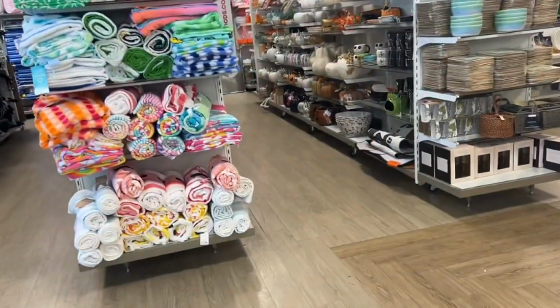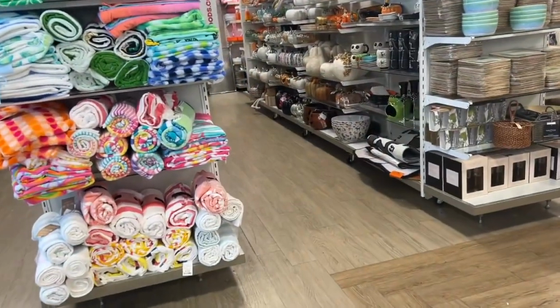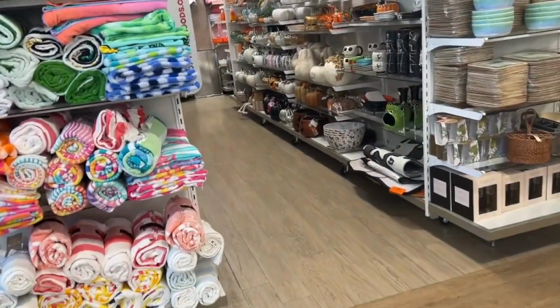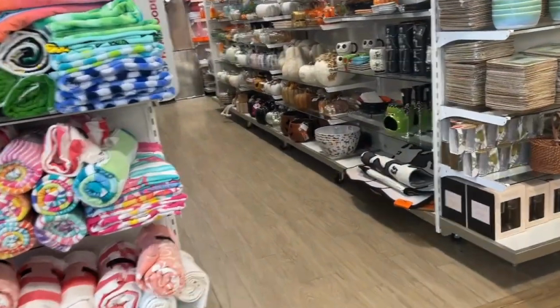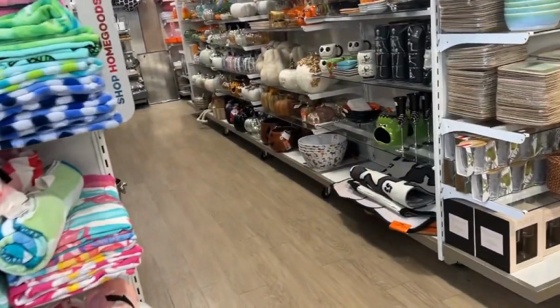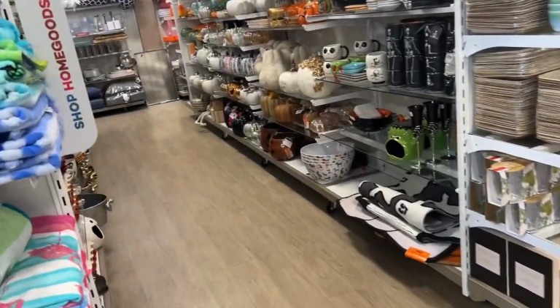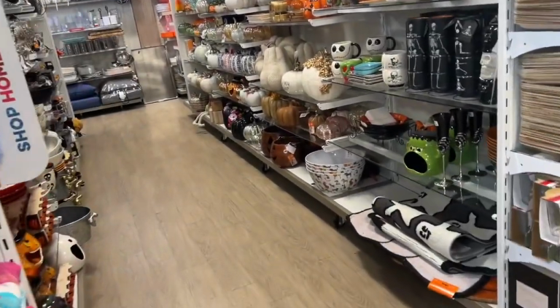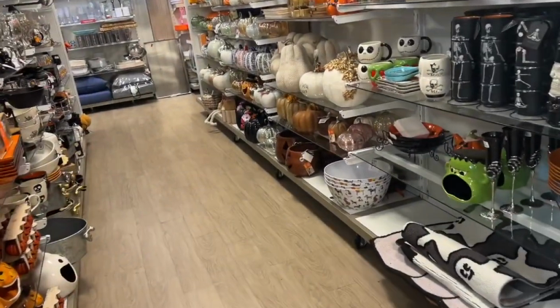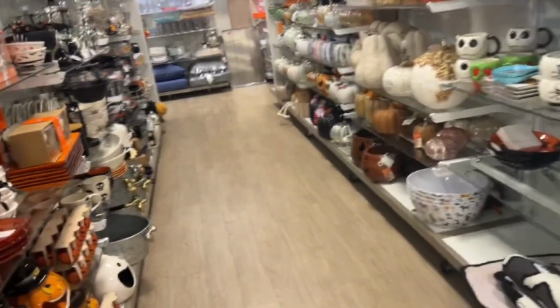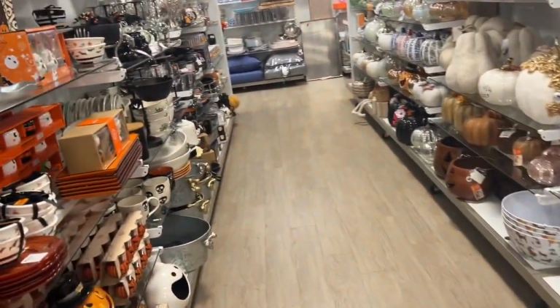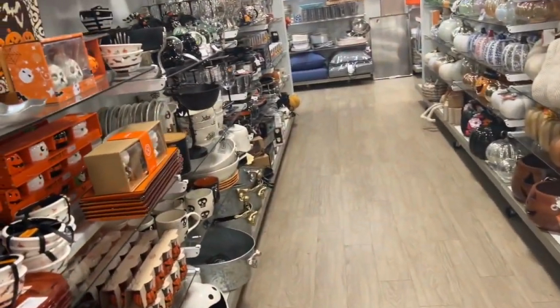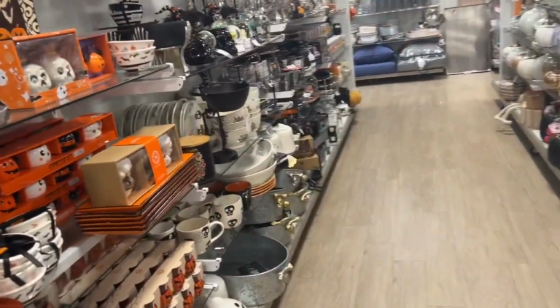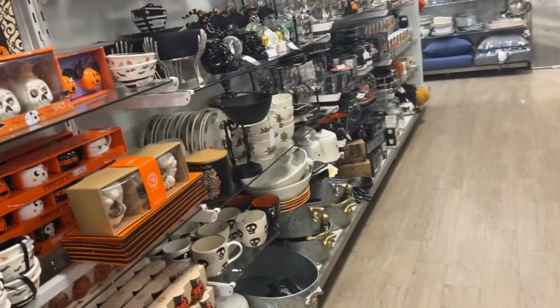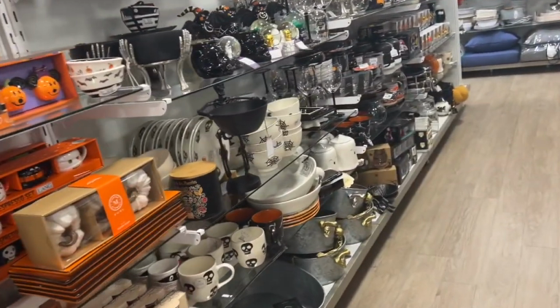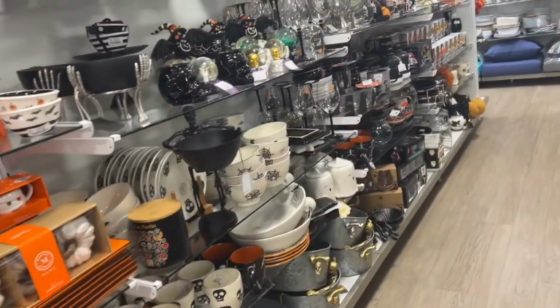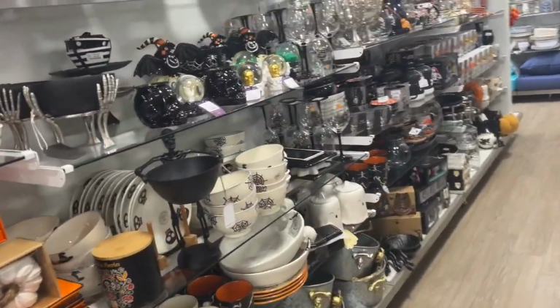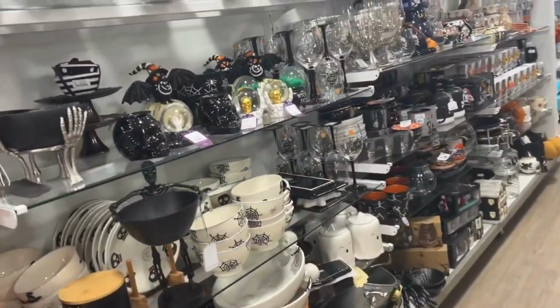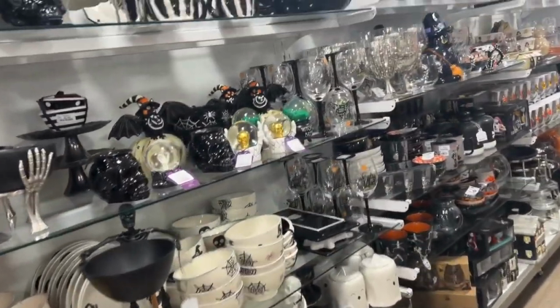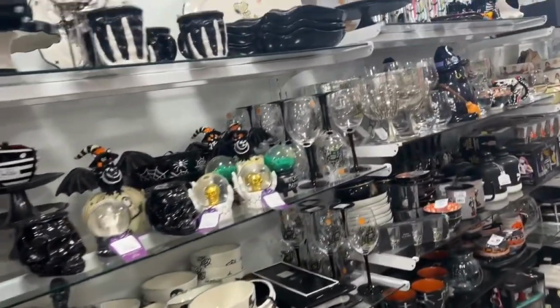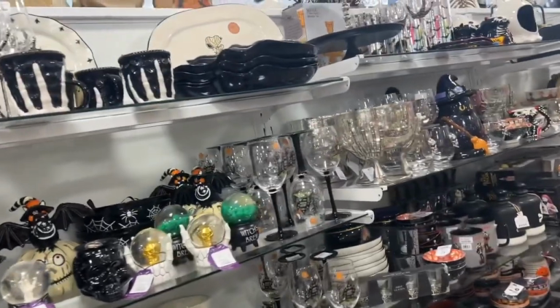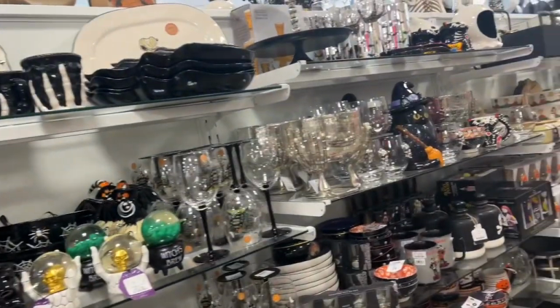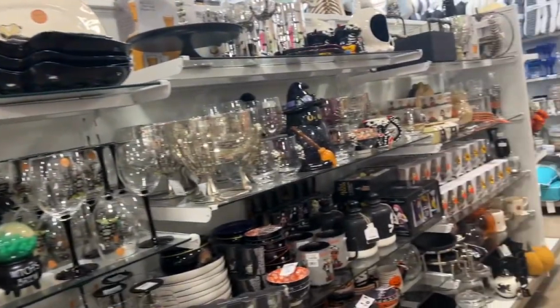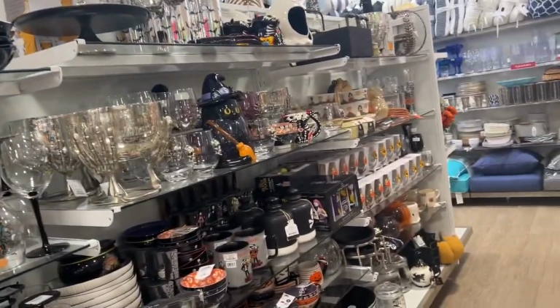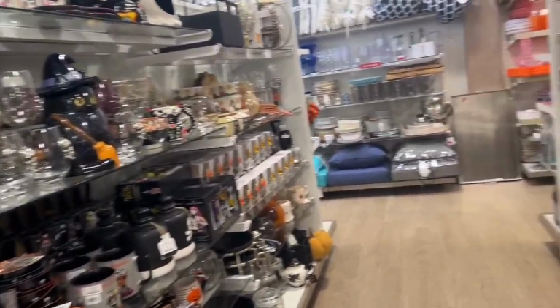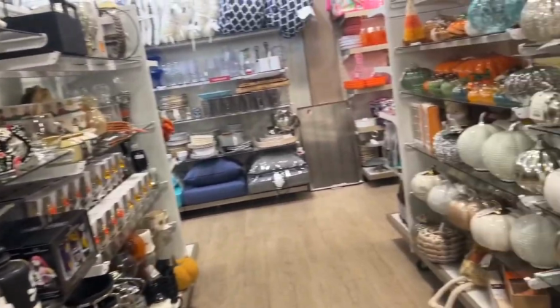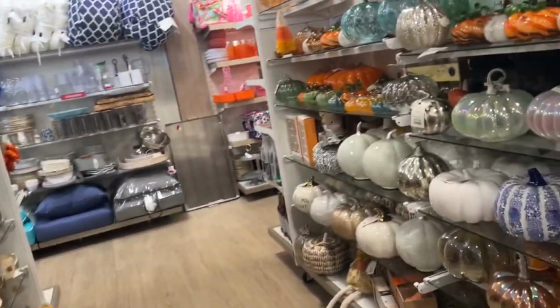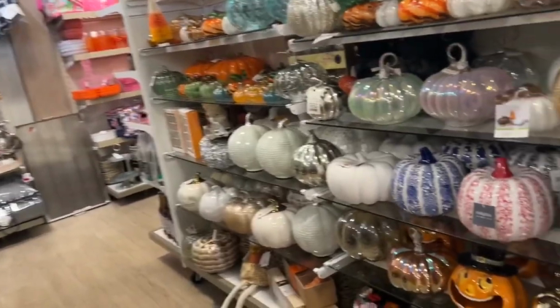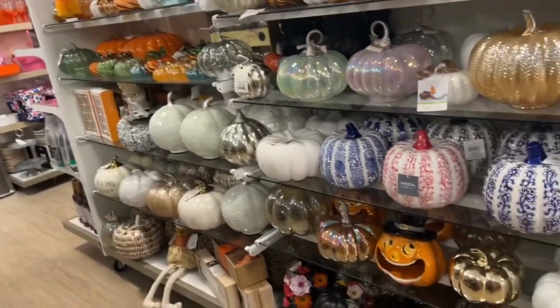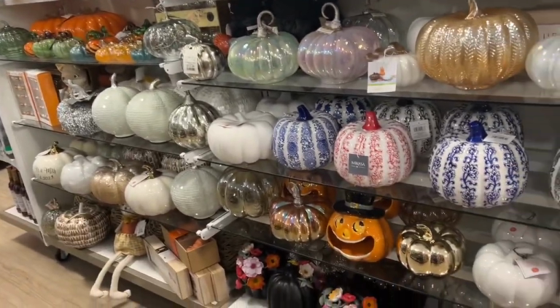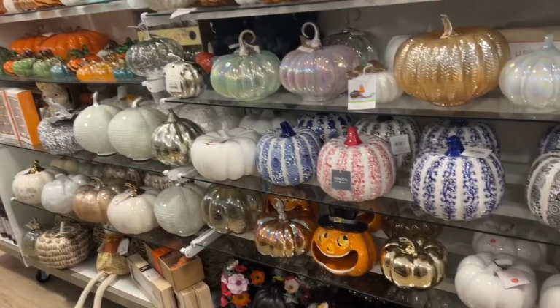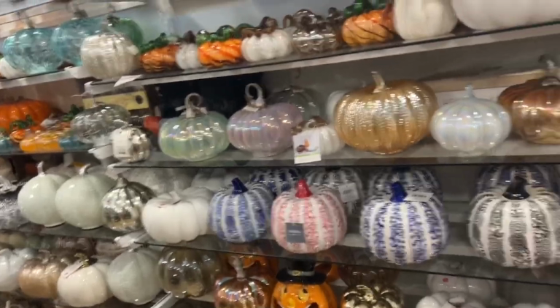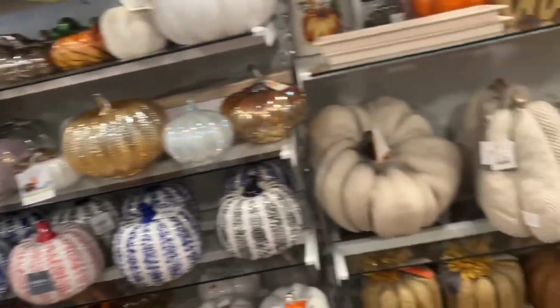Hello everyone! I haven't done a shopping video in forever, so I'm in HomeGoods. I've been seeing all the Halloween stuff, so I decided to do a shopping video since it's been forever since I've done one.